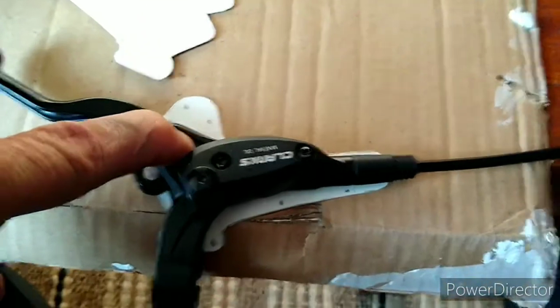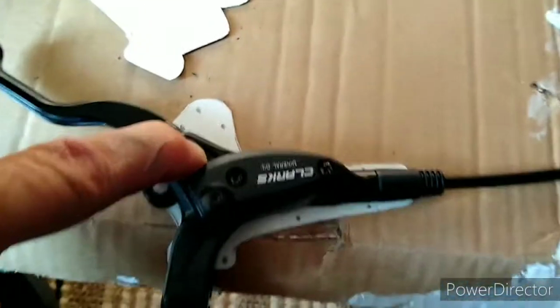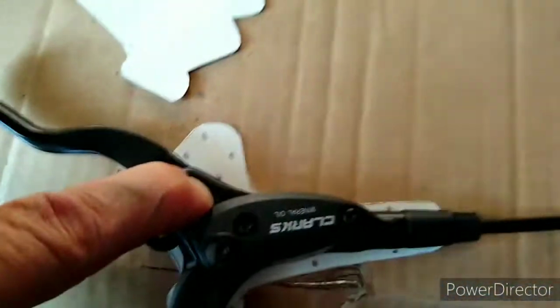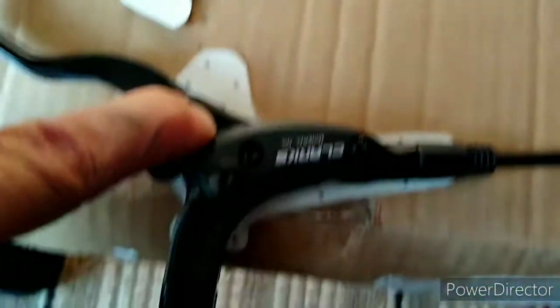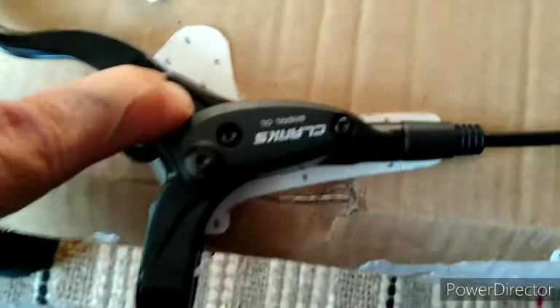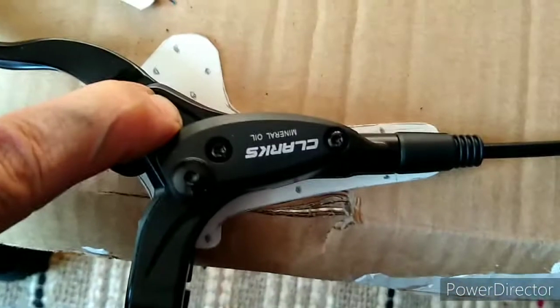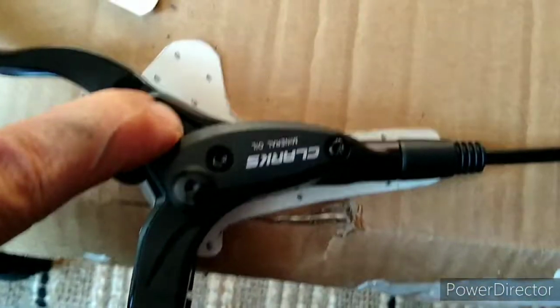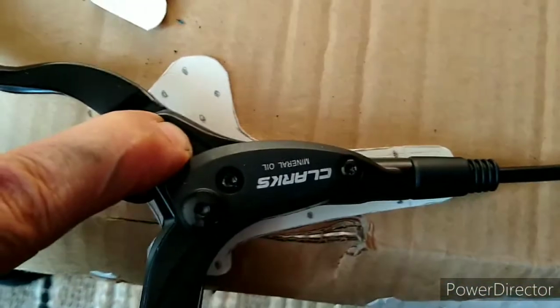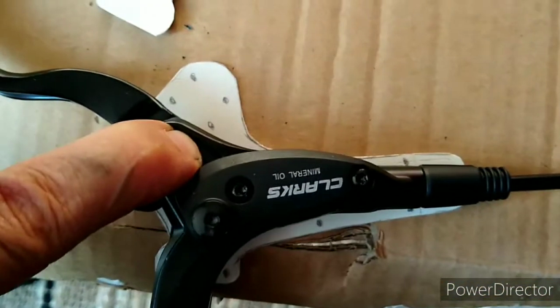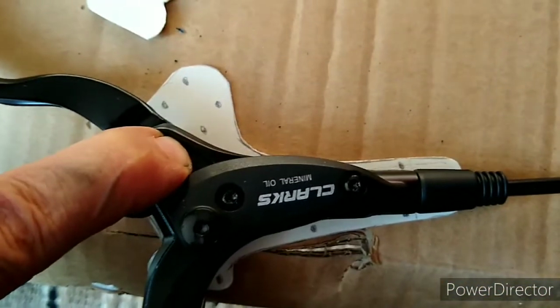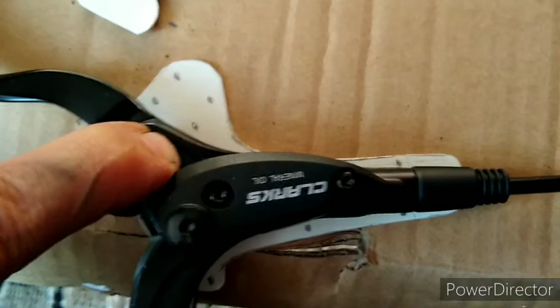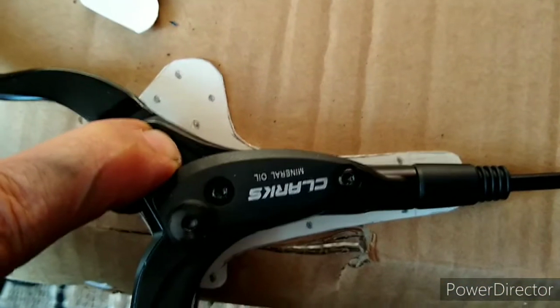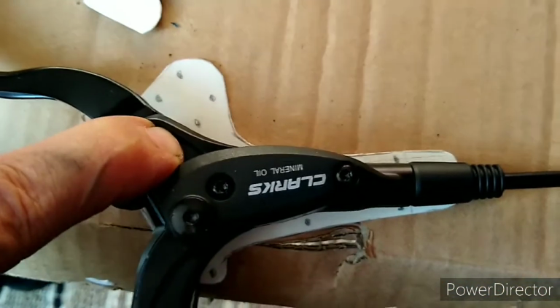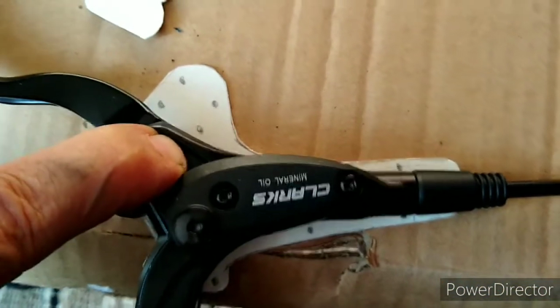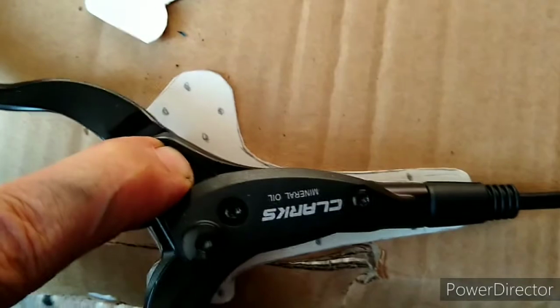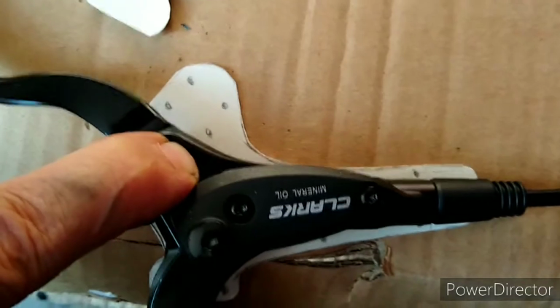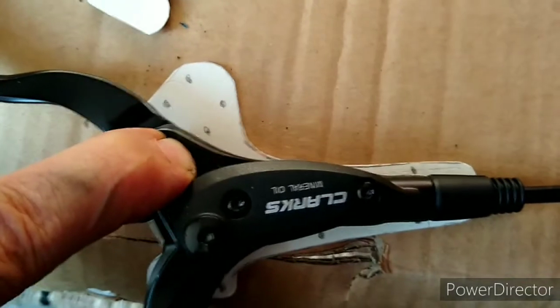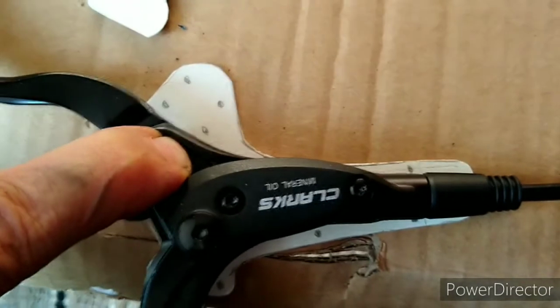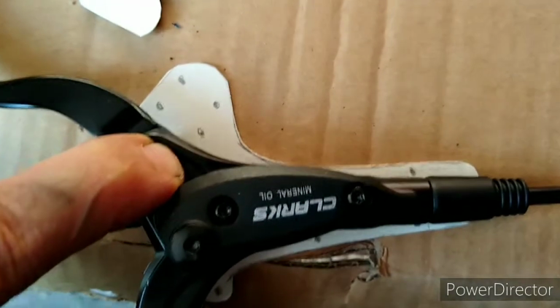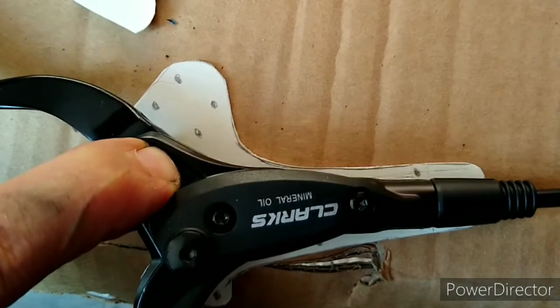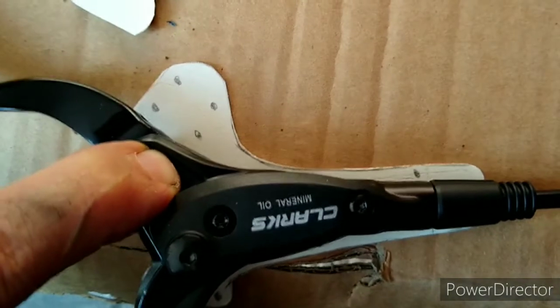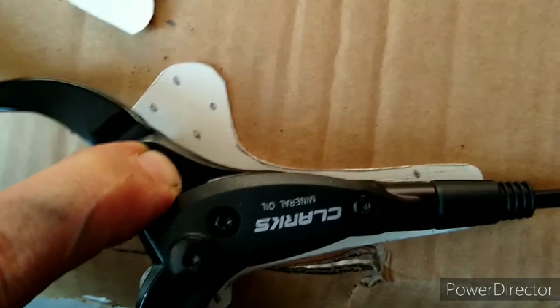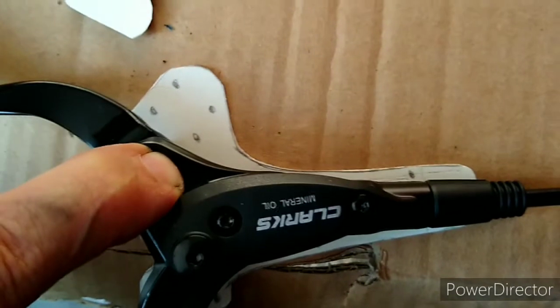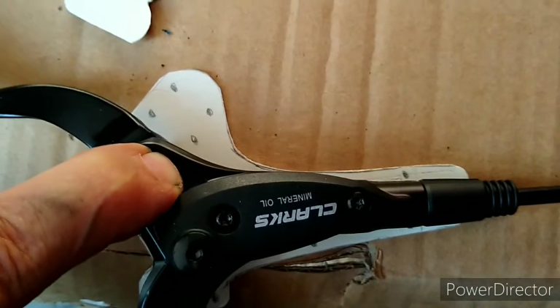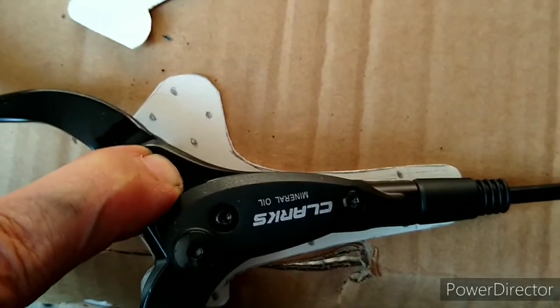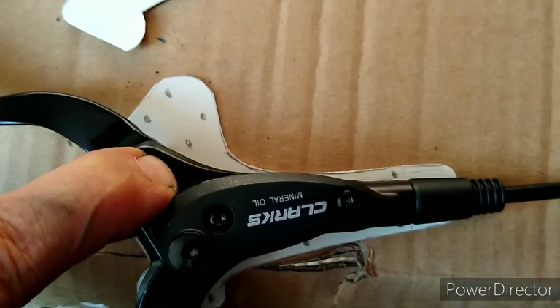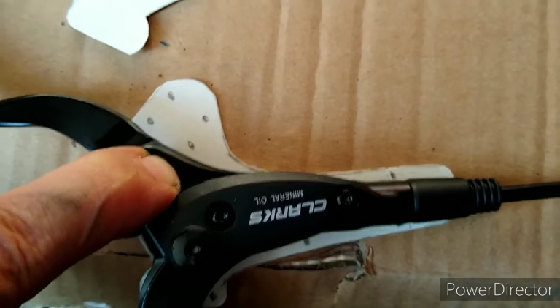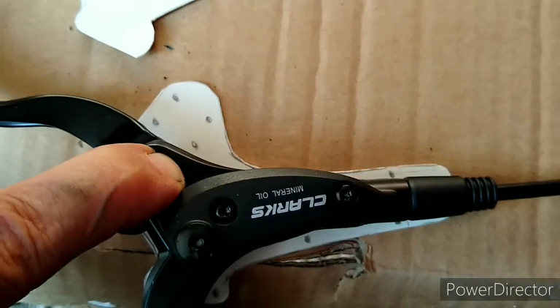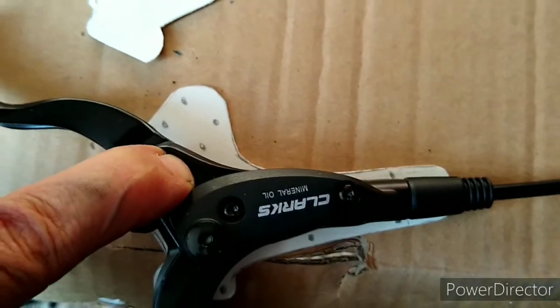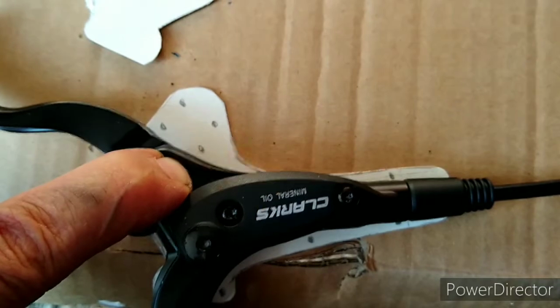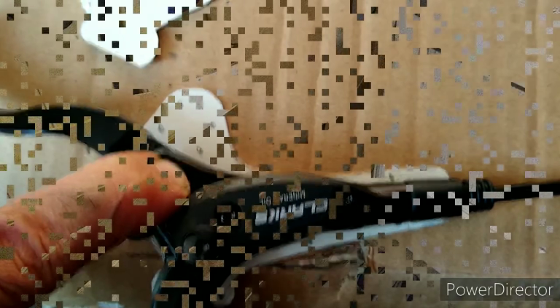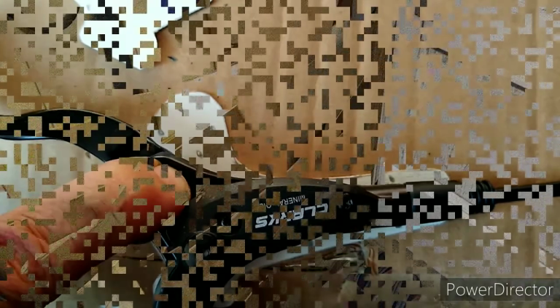Here's the template I've just cut out from a little piece of cereal packet. The little pencil marks are where I potentially think that cable ties could go.